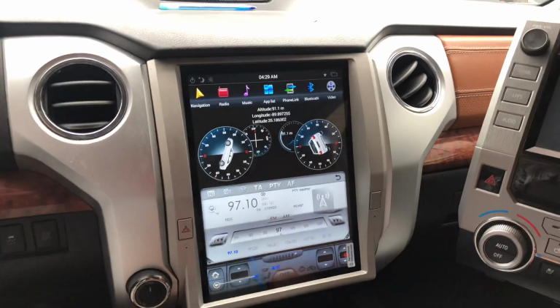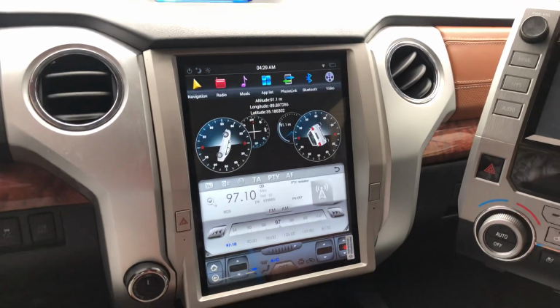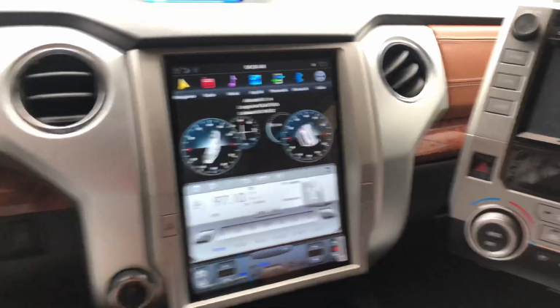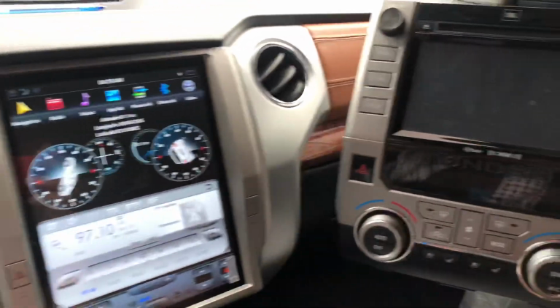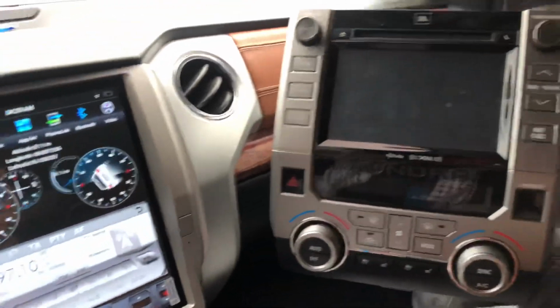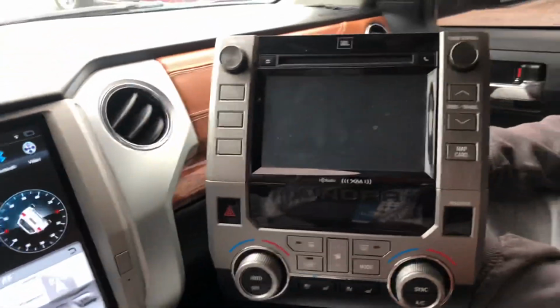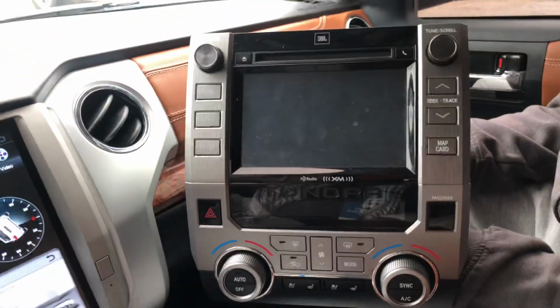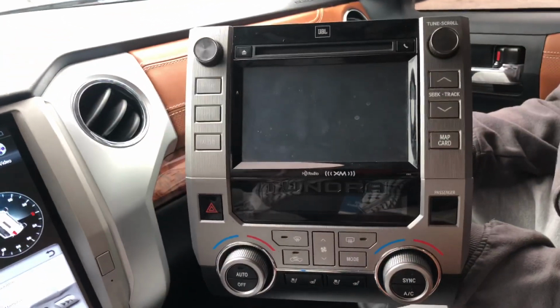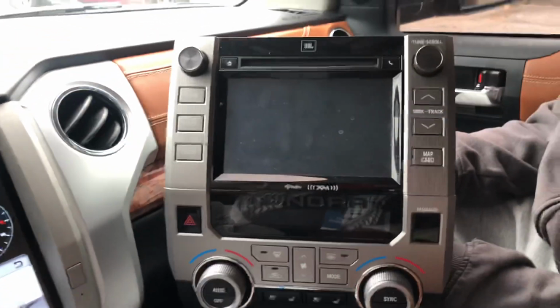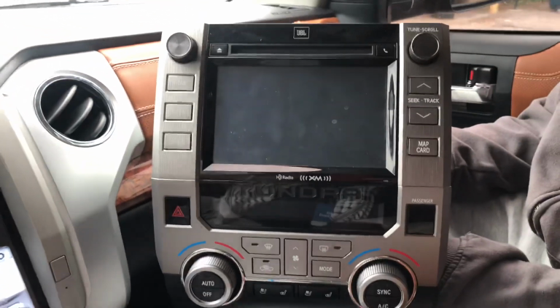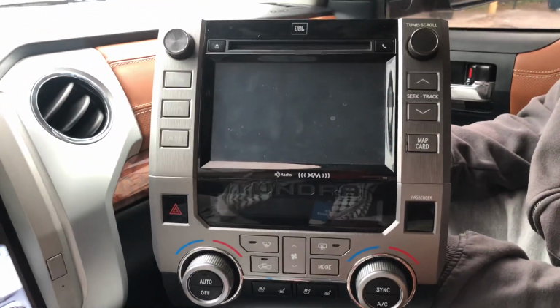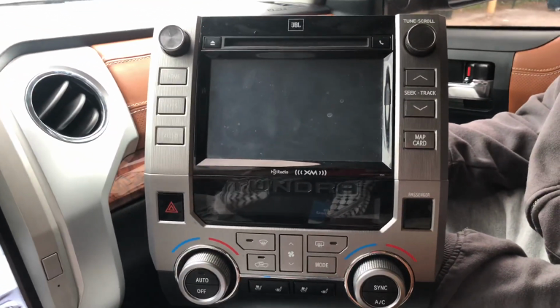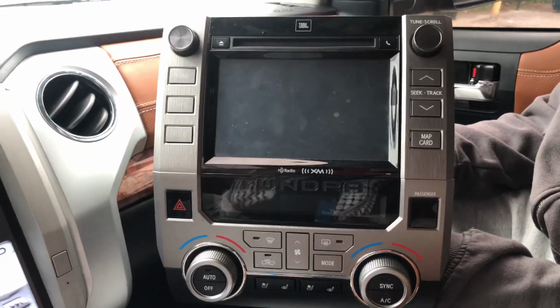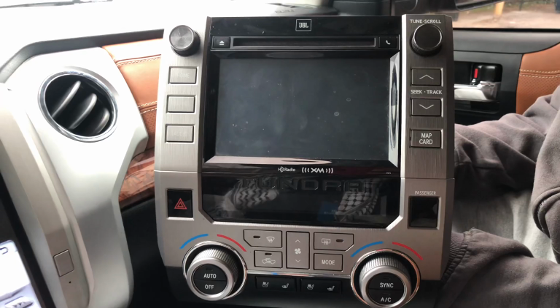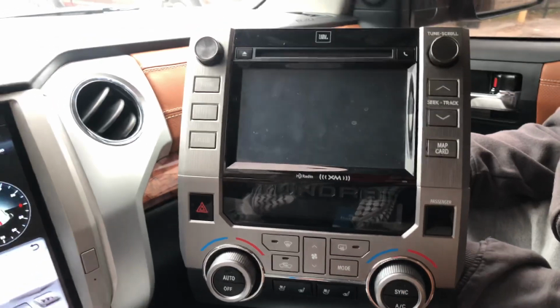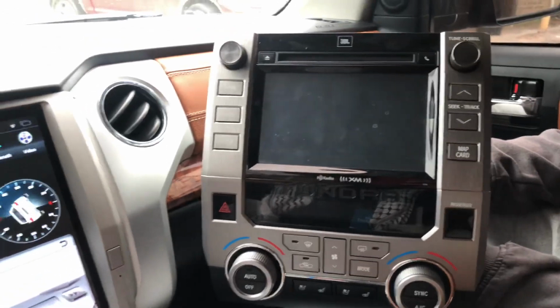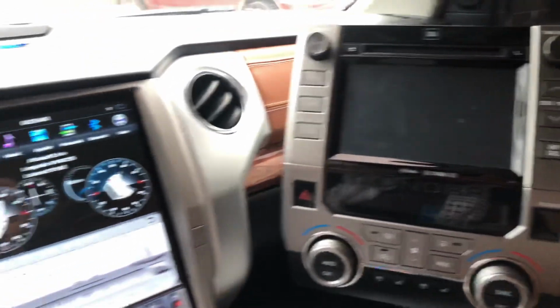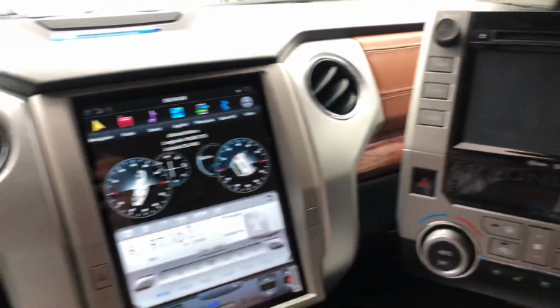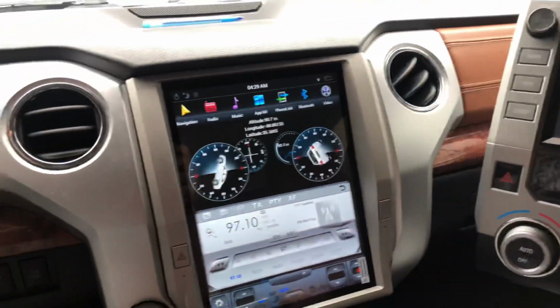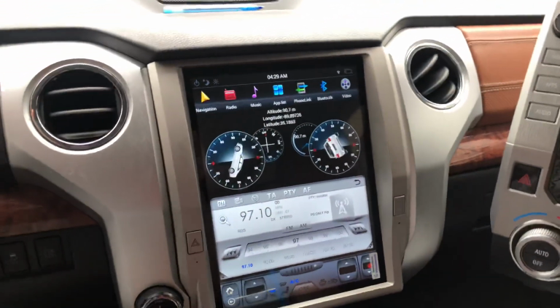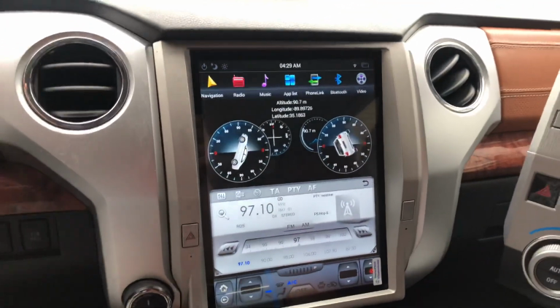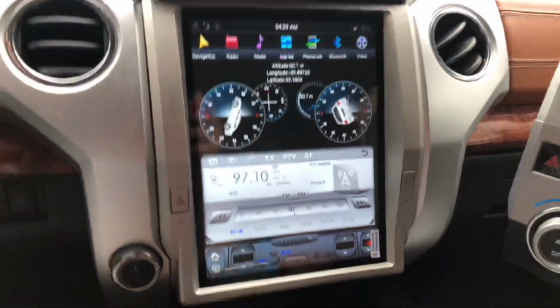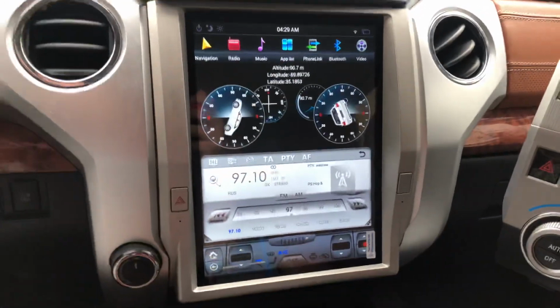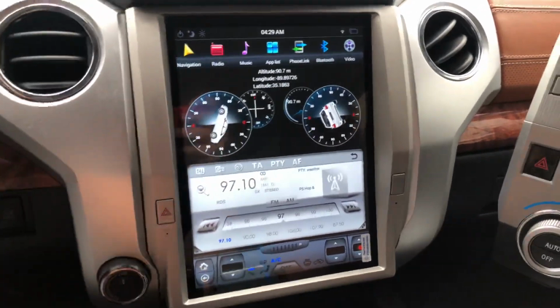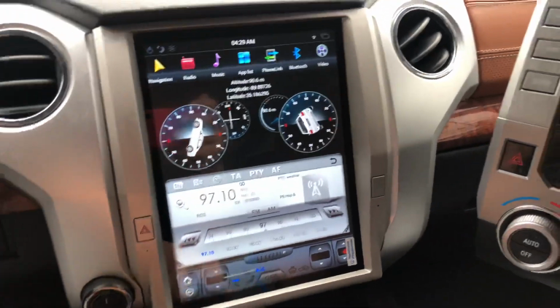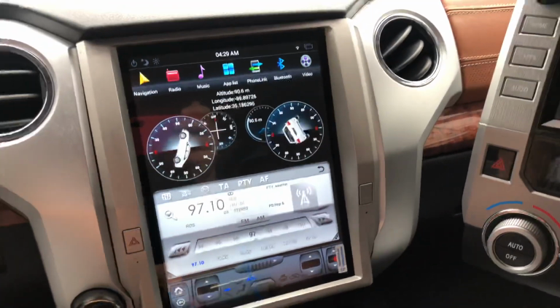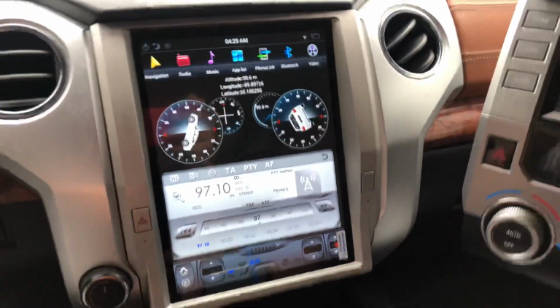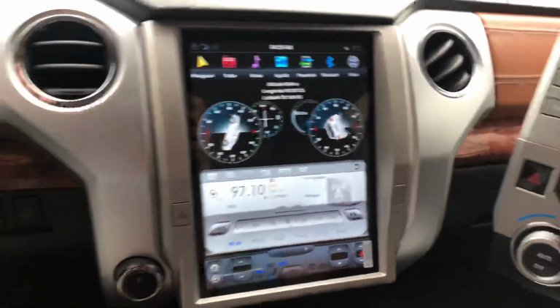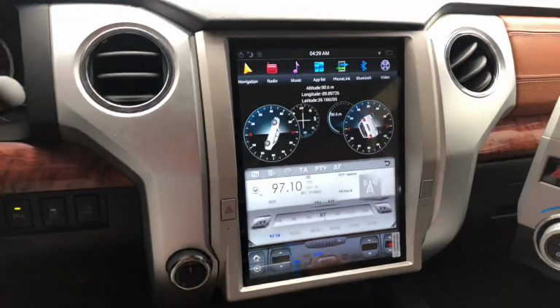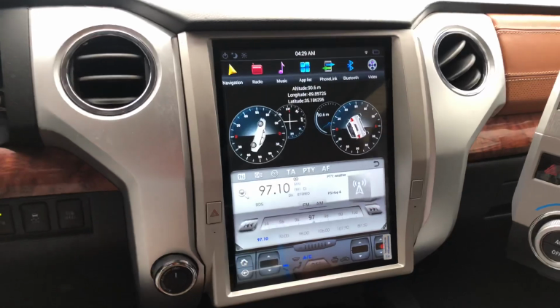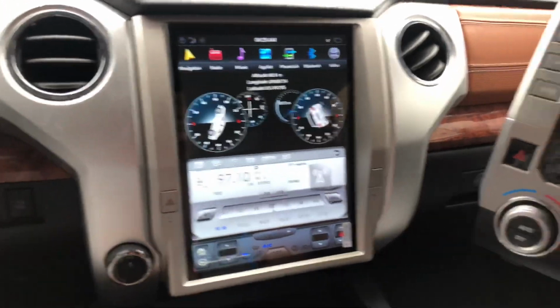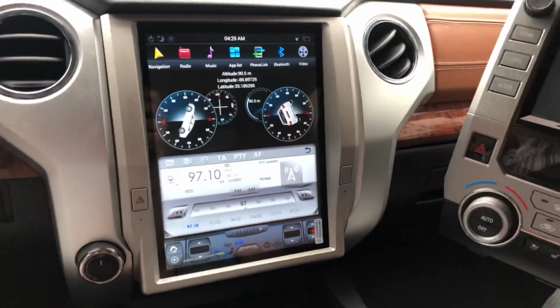You can tell what the factory radio looked like with the air condition controls, and you can tell what the new one looks like basically. It's a really nice piece — I want to show you how it works.